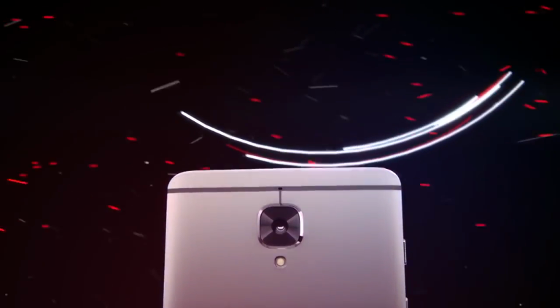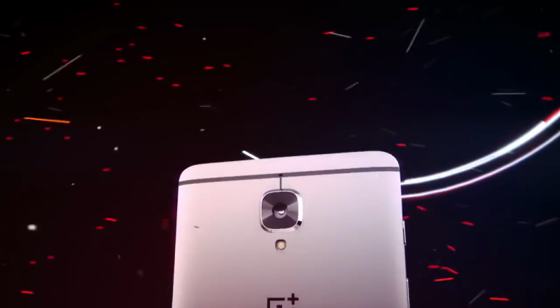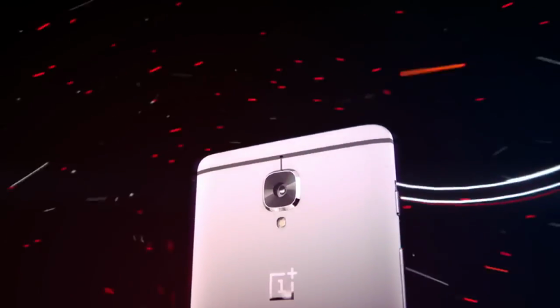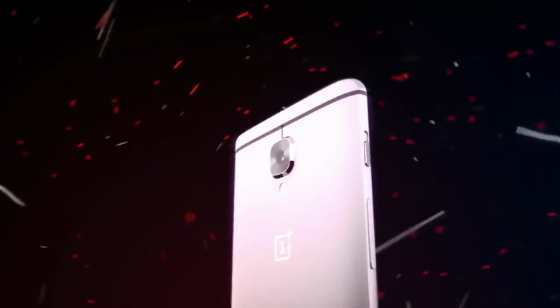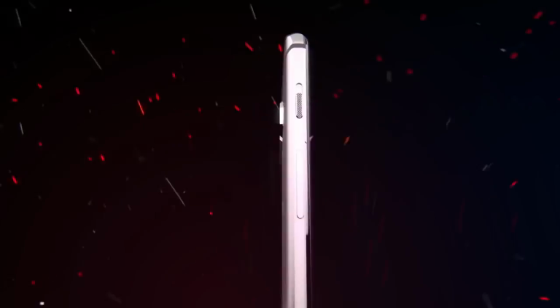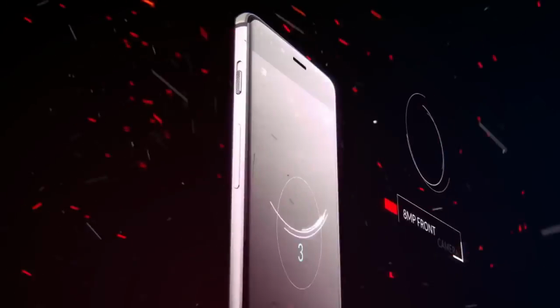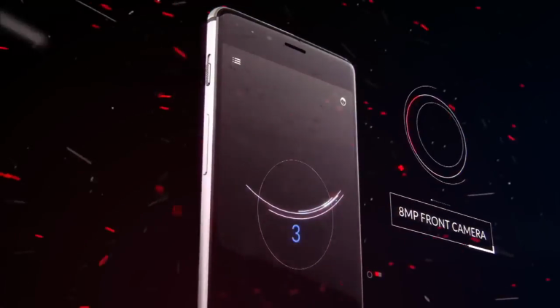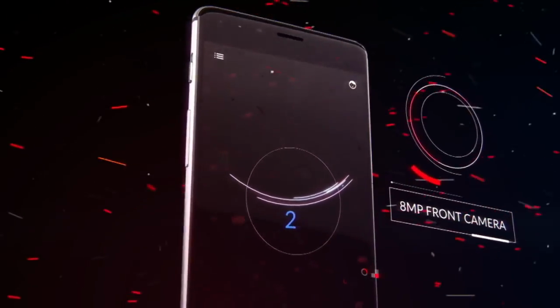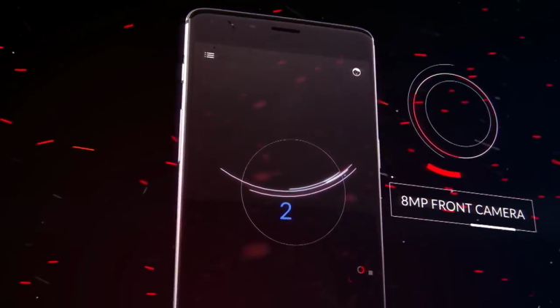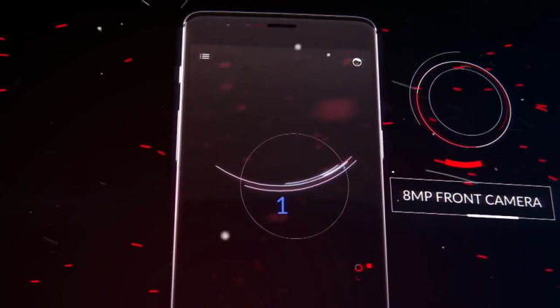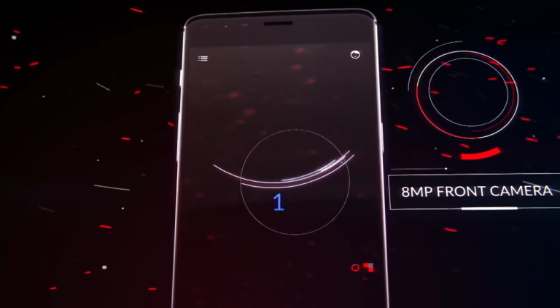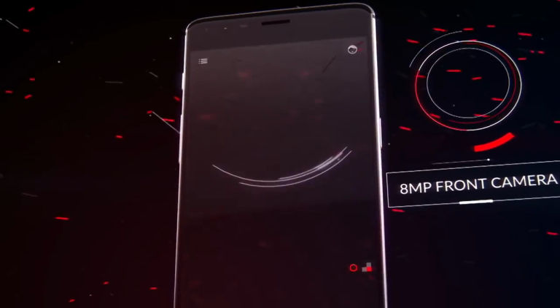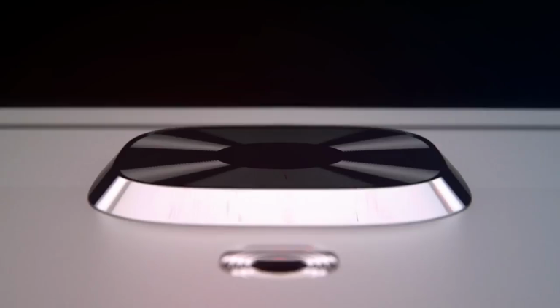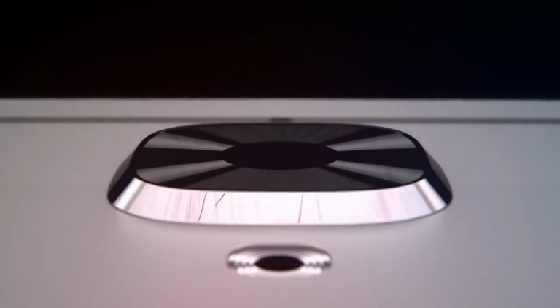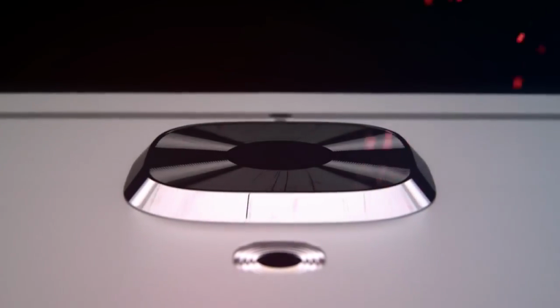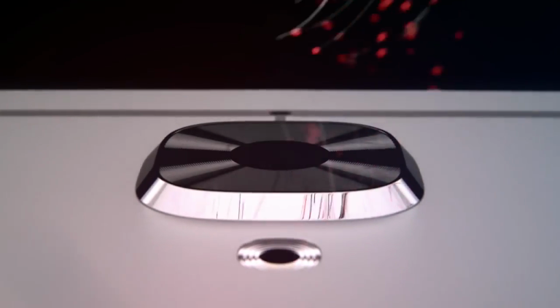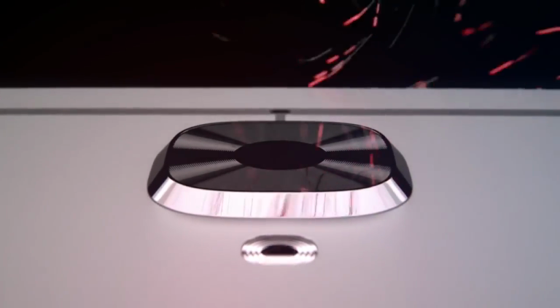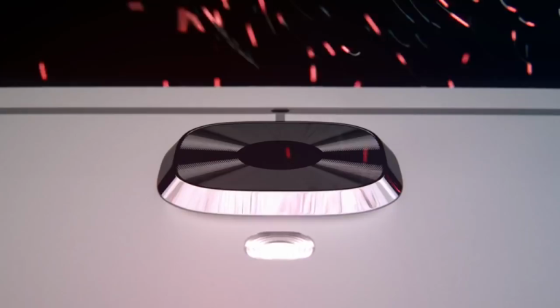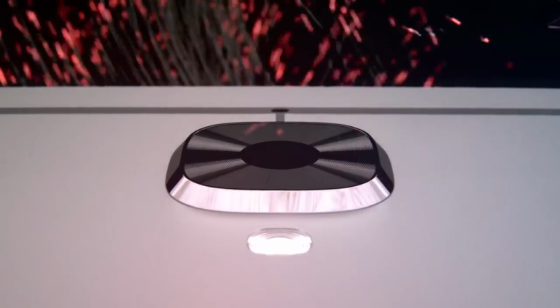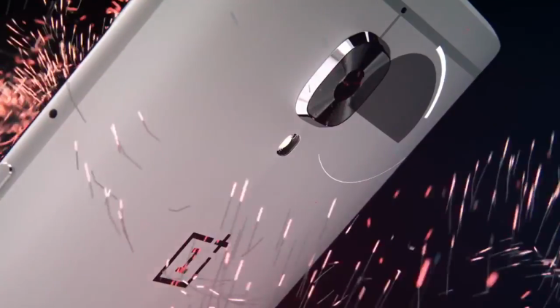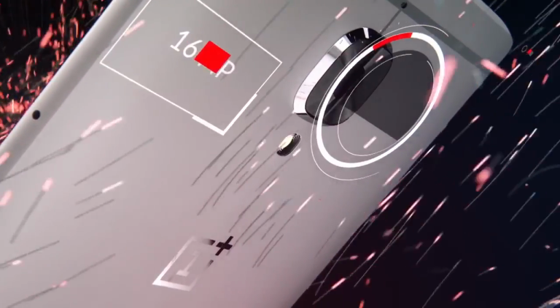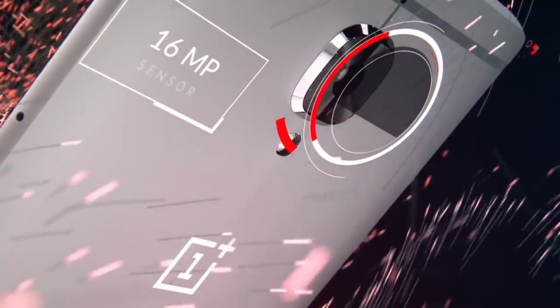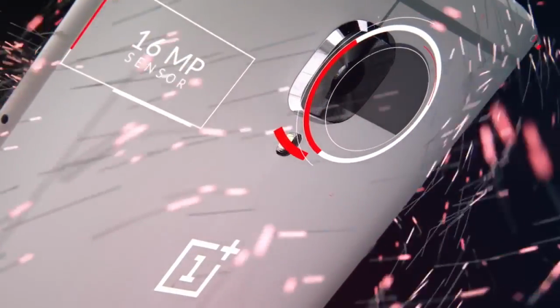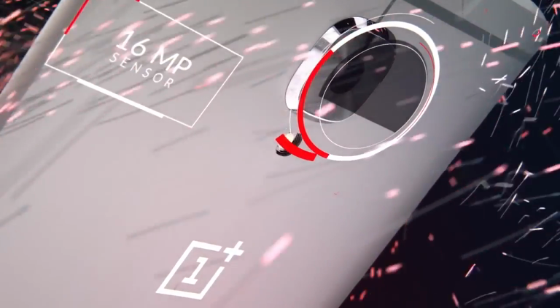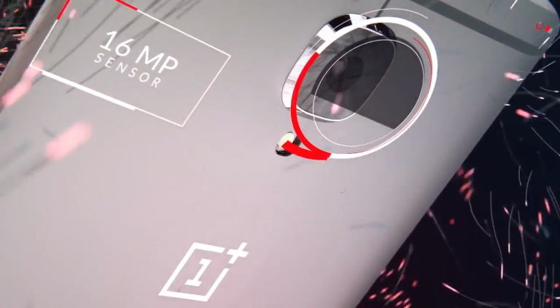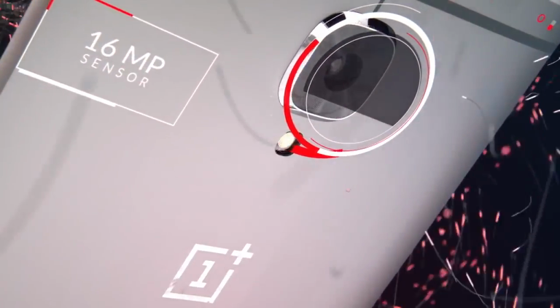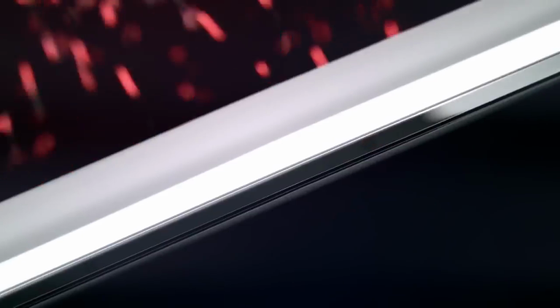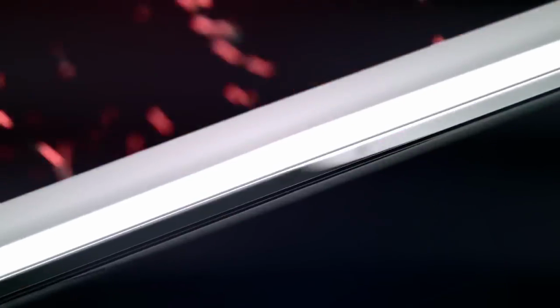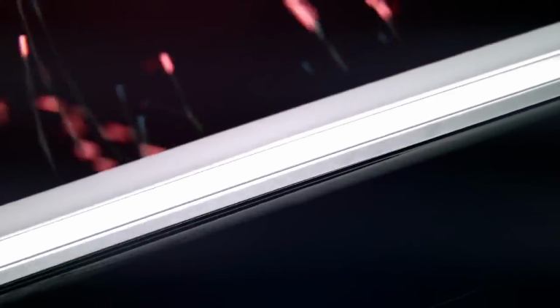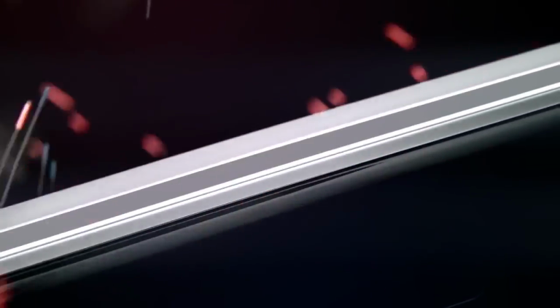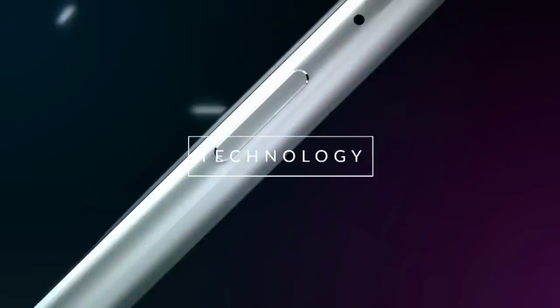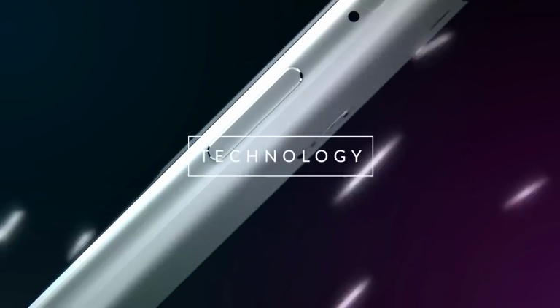Just smile for the camera, and the 8-megapixel front-facing camera will automatically take the picture for you. Thanks to our 16-megapixel sensor, pictures and videos are incredibly clear and detailed.